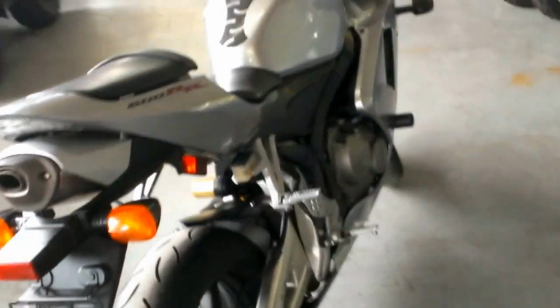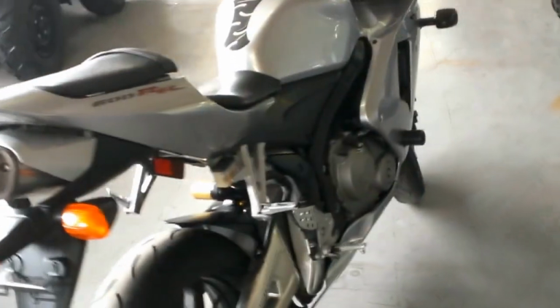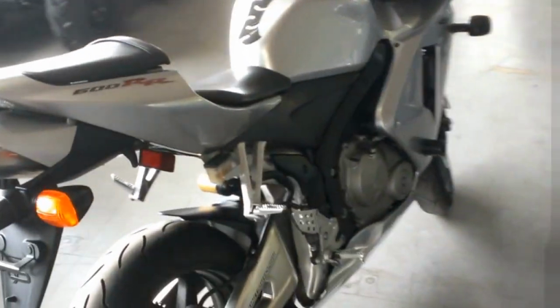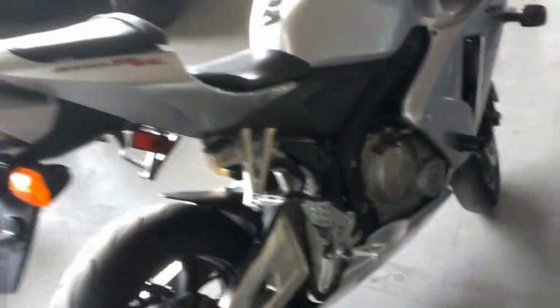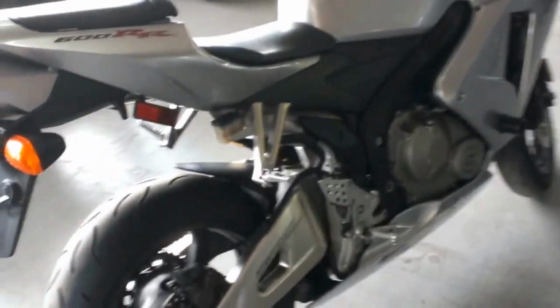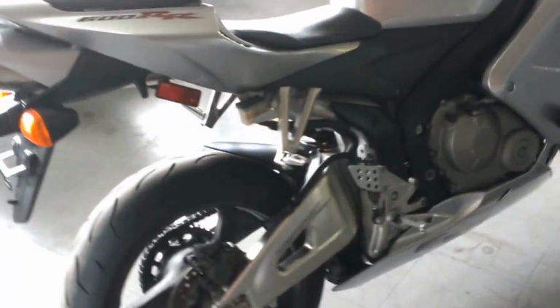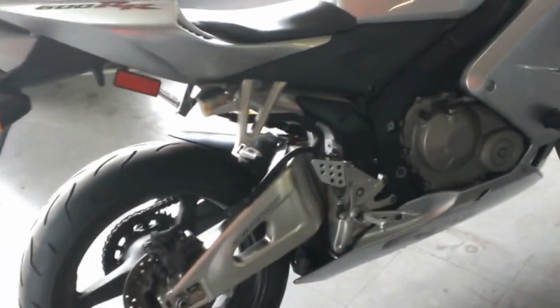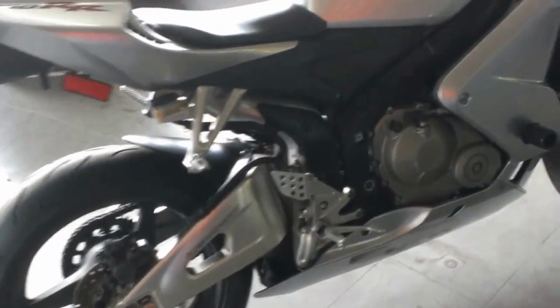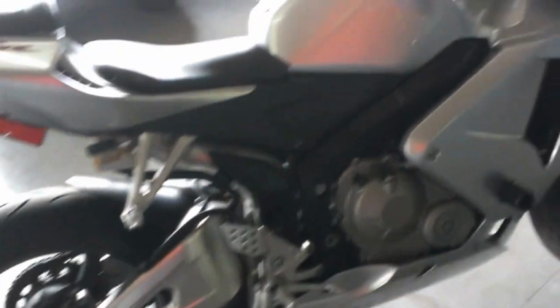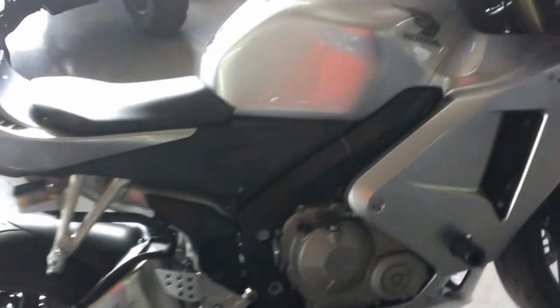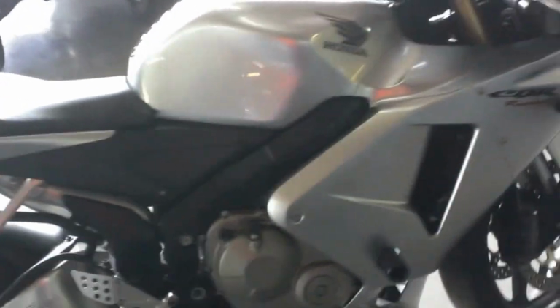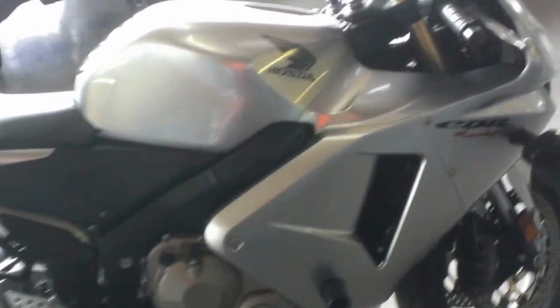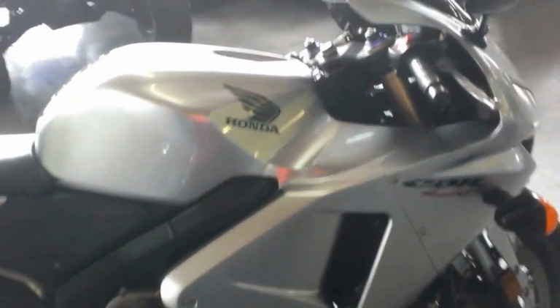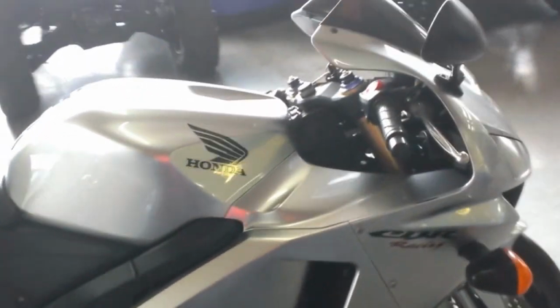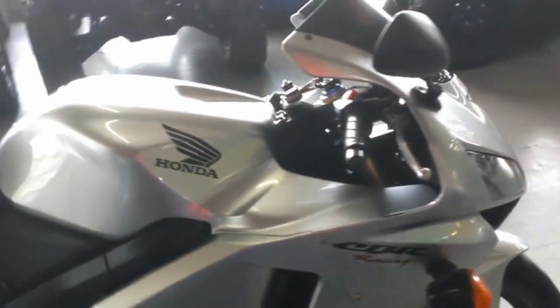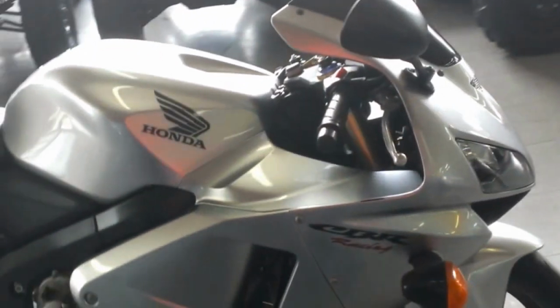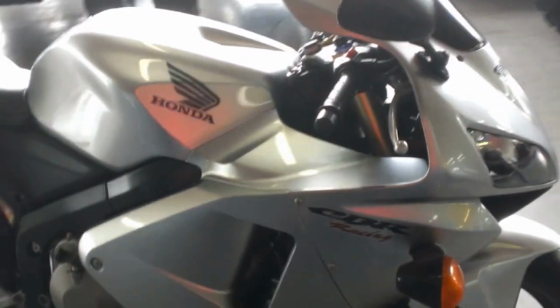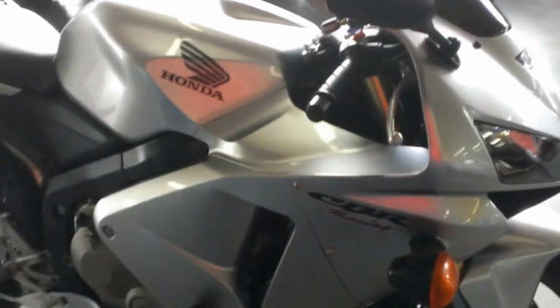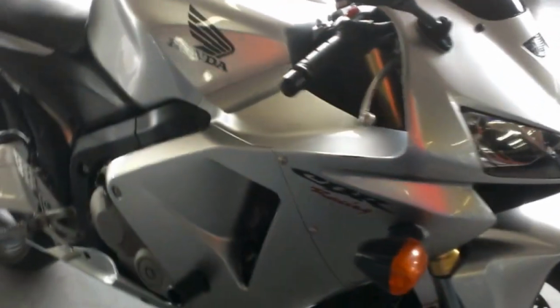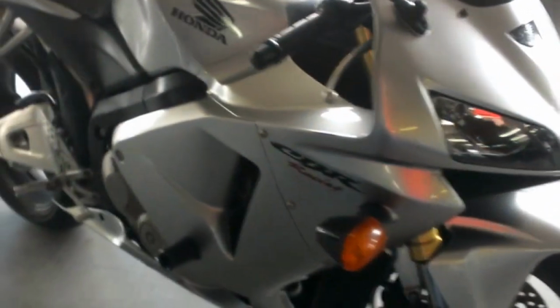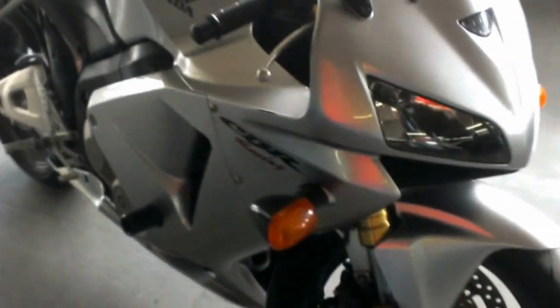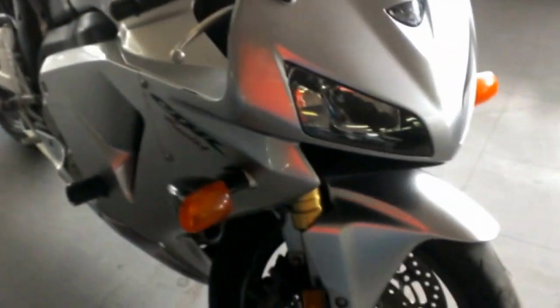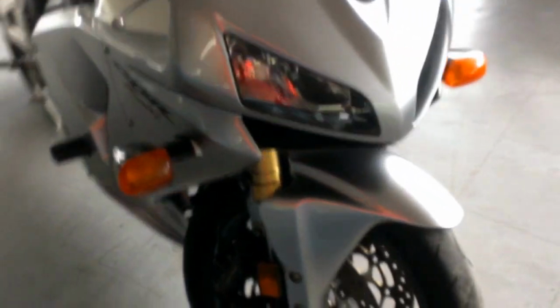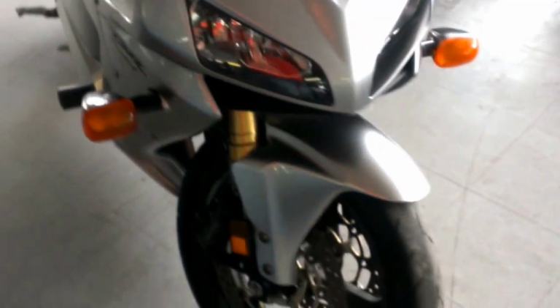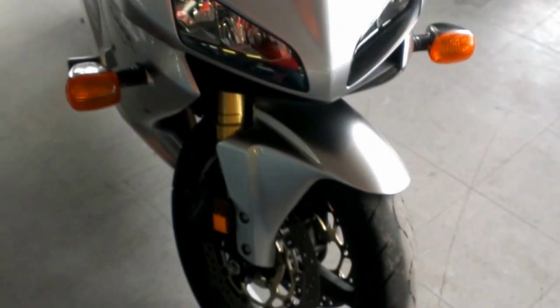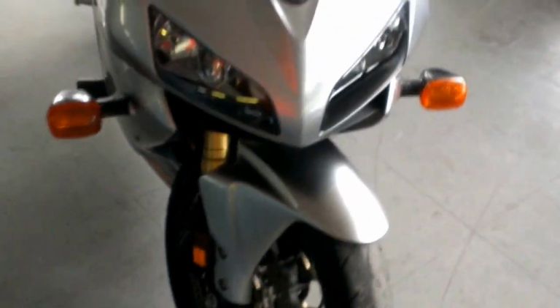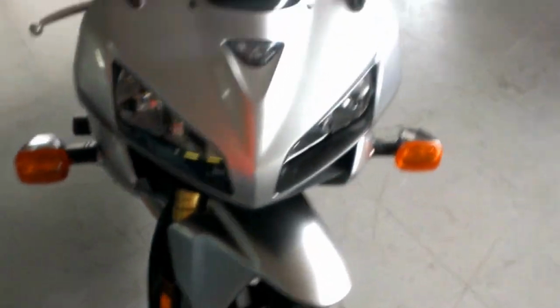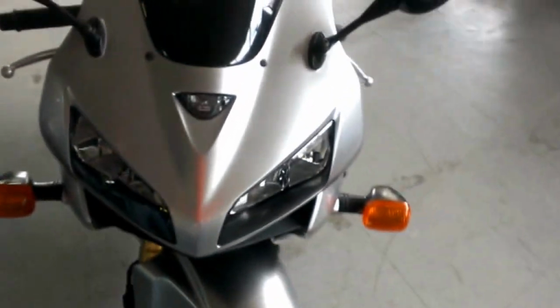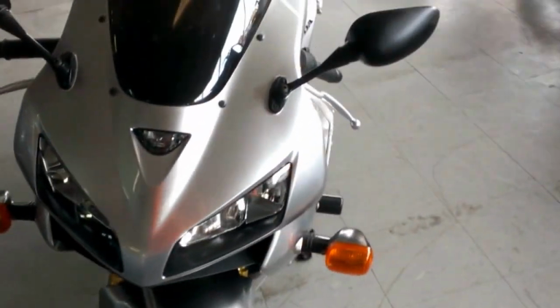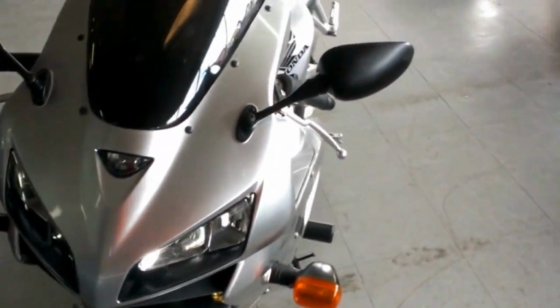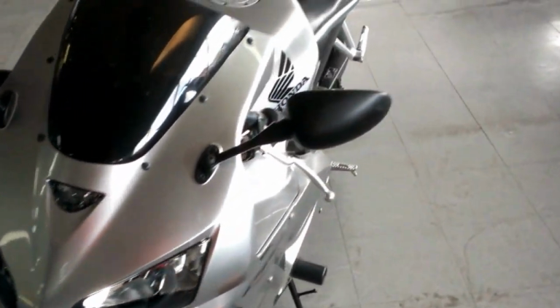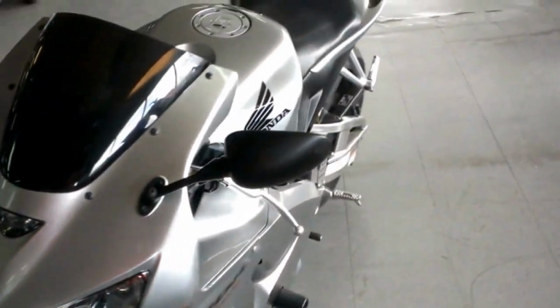Tear up the streets on this low mileage 600RR for only $54.99. Visit our website ApprovalPowerSports.com to view the over 400 plus used bikes we have in stock.